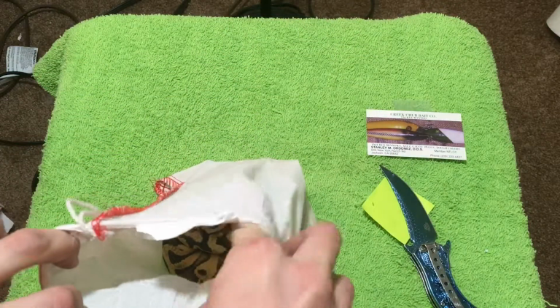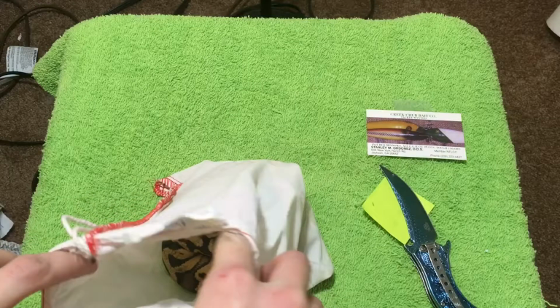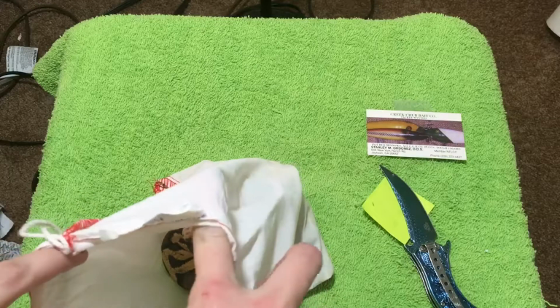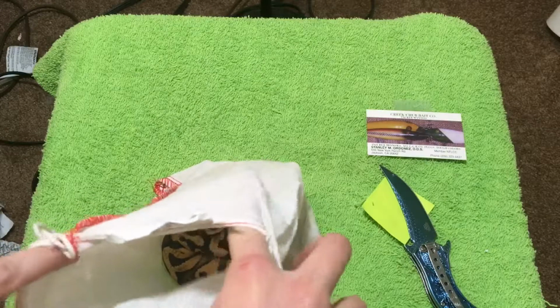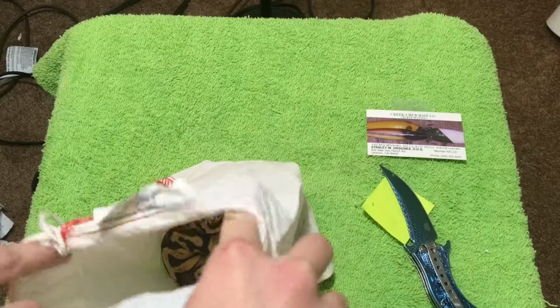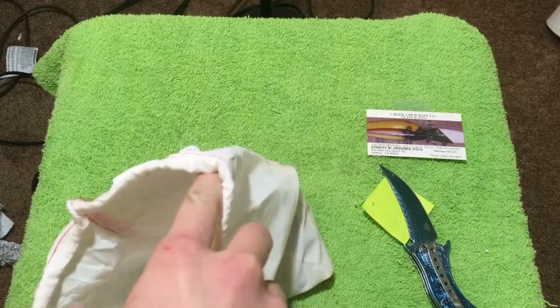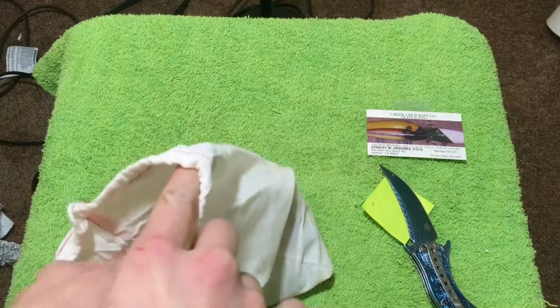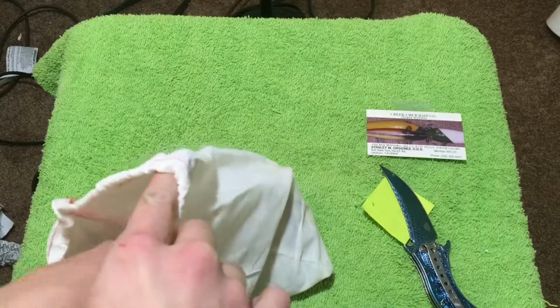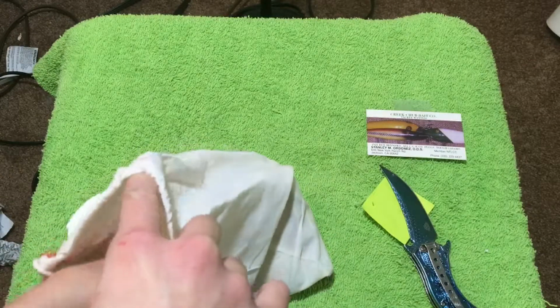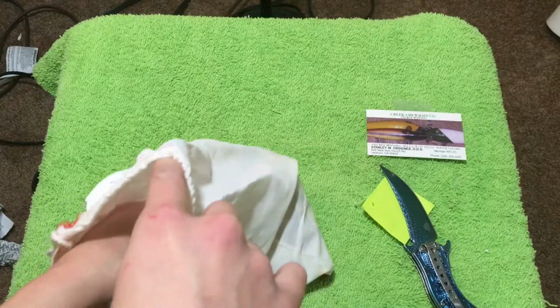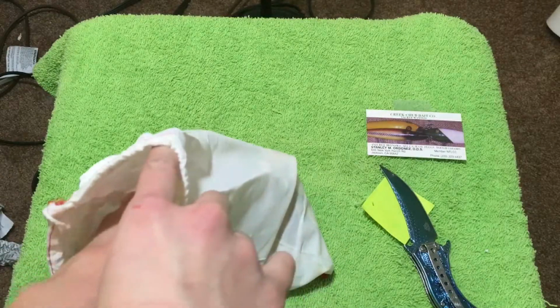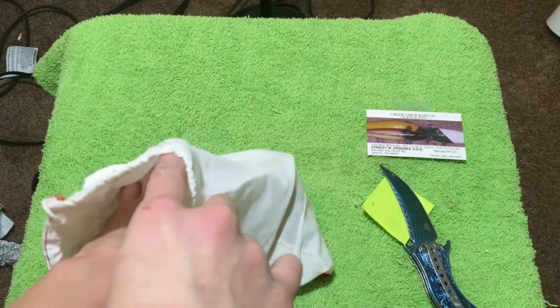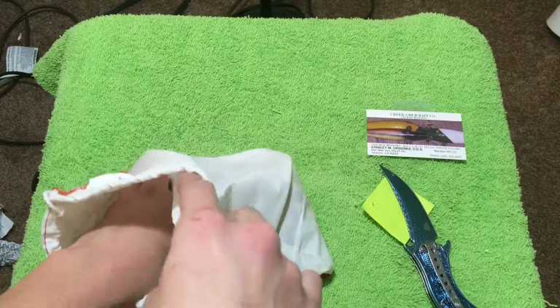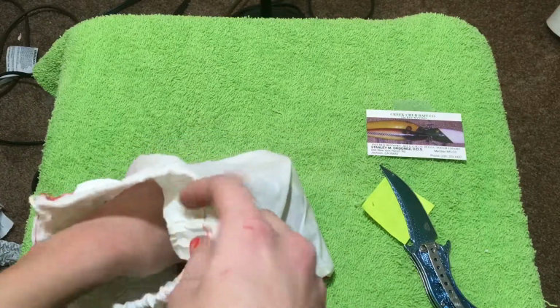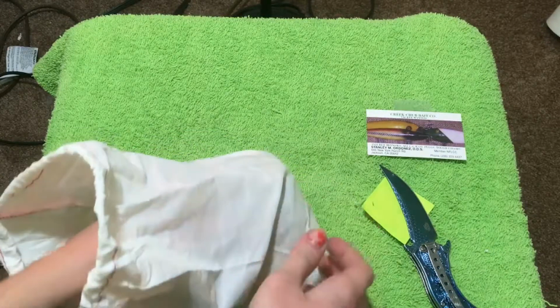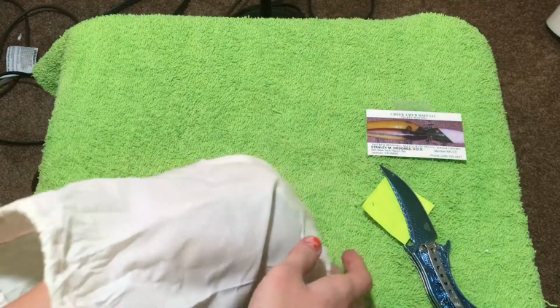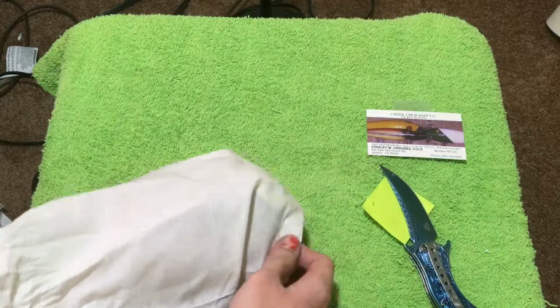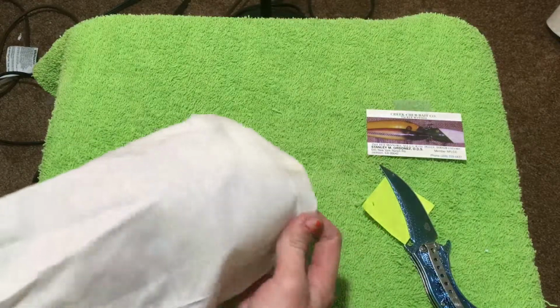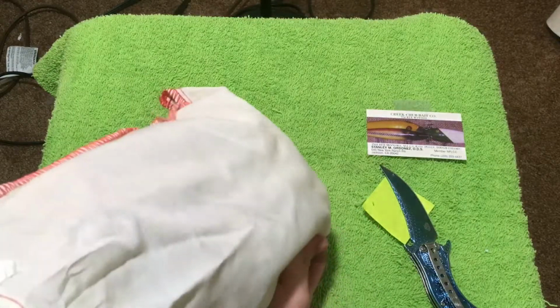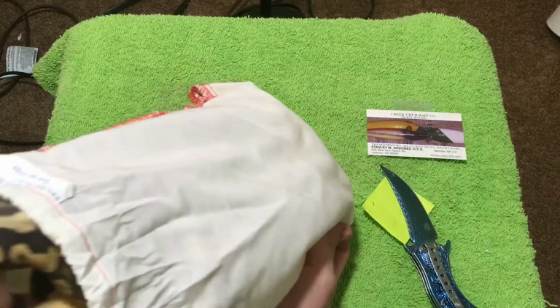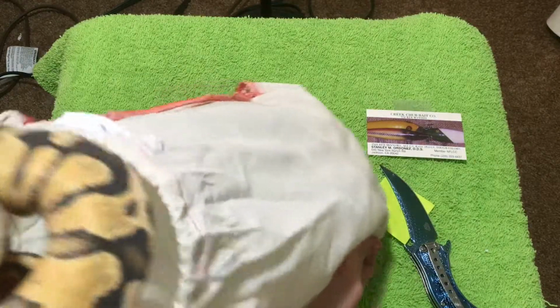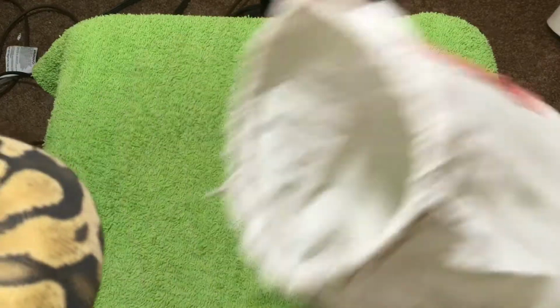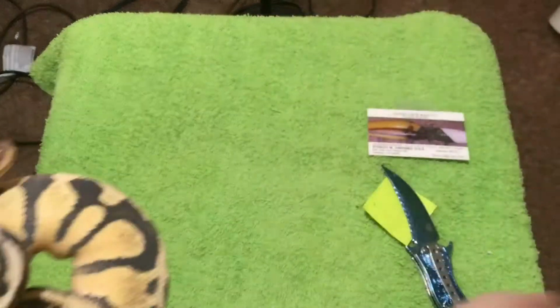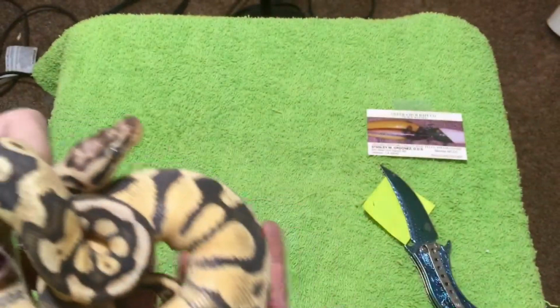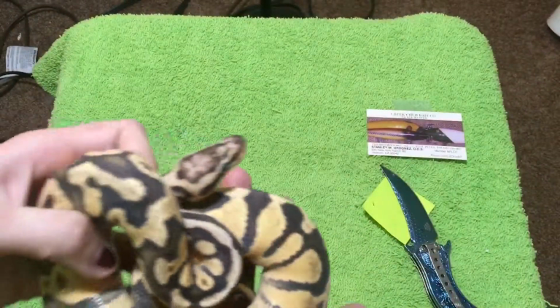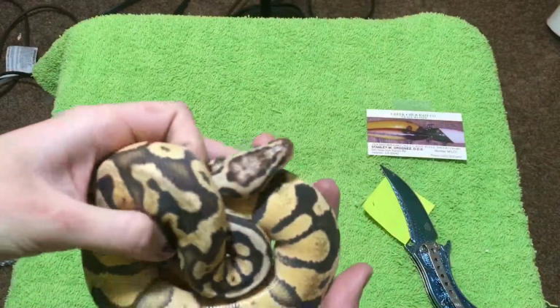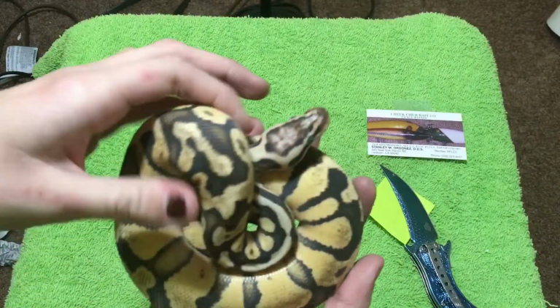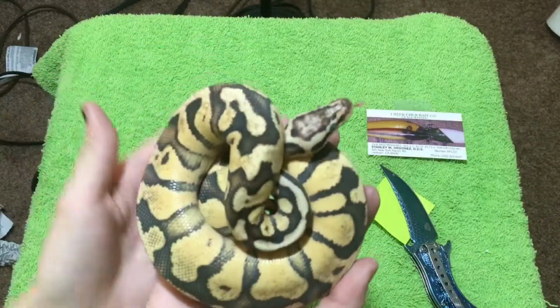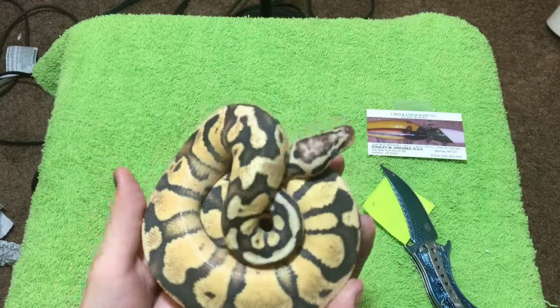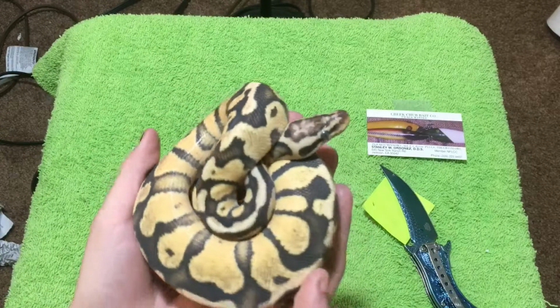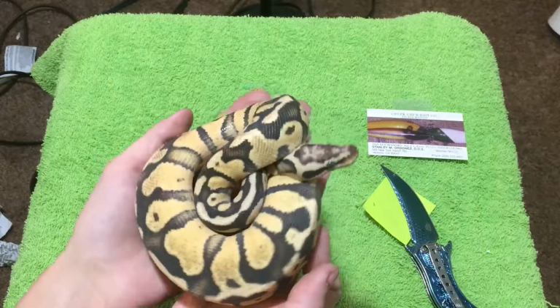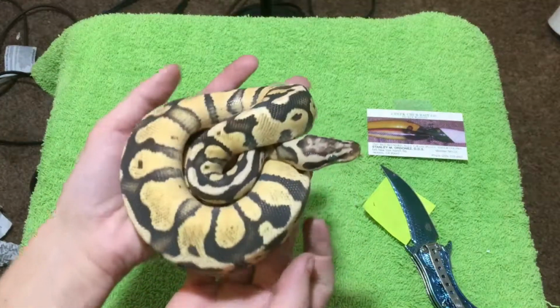Hi little one, come here. Alive and well!